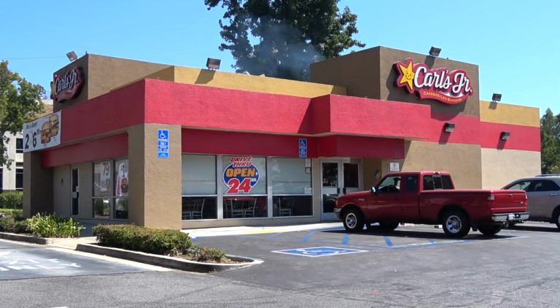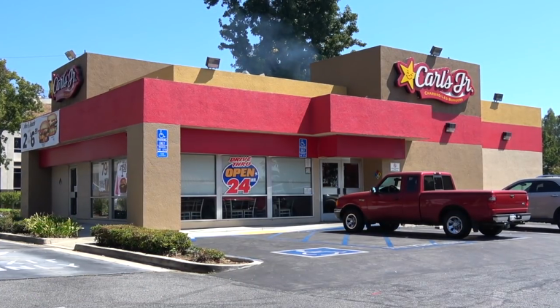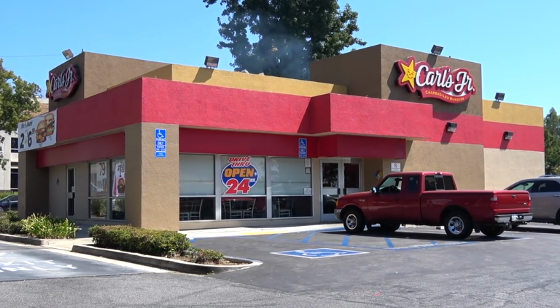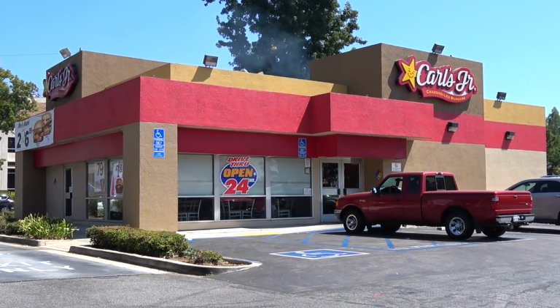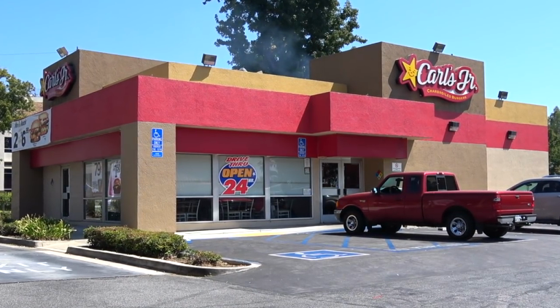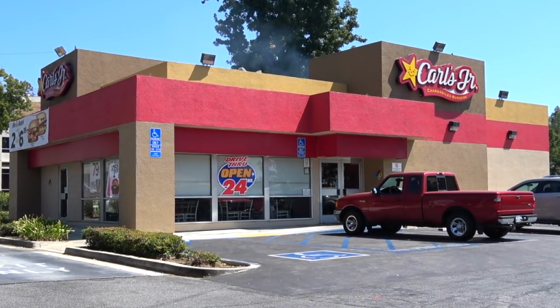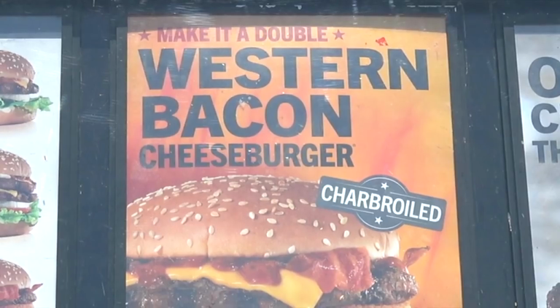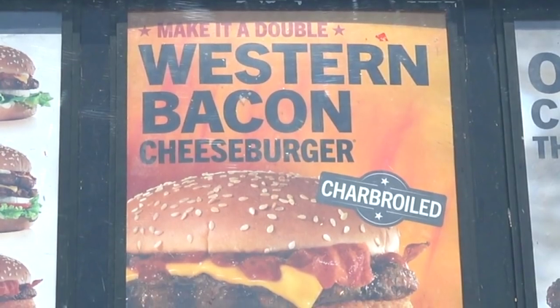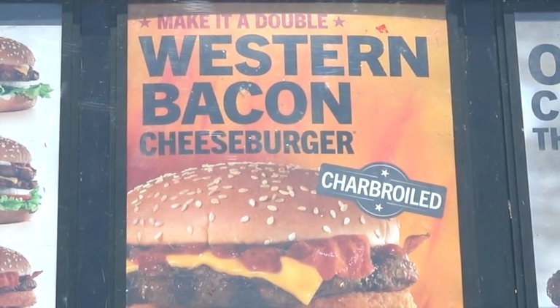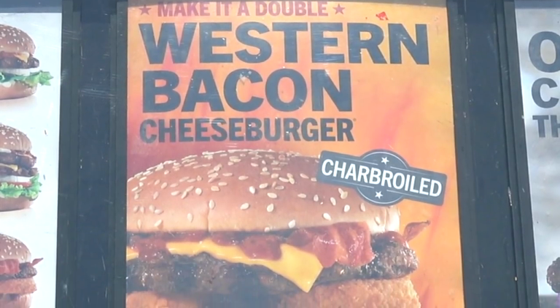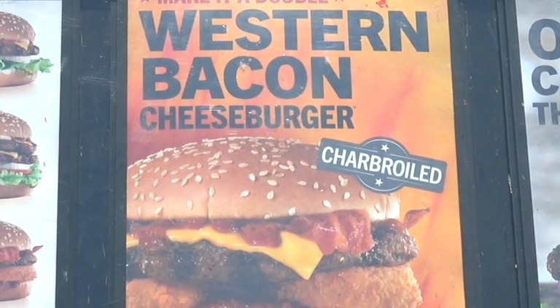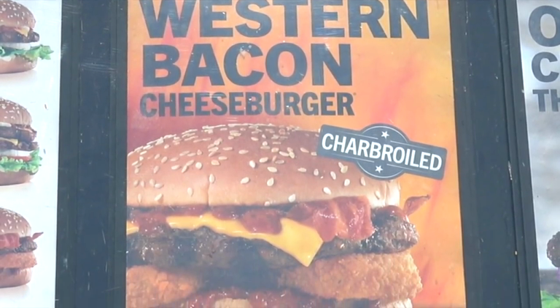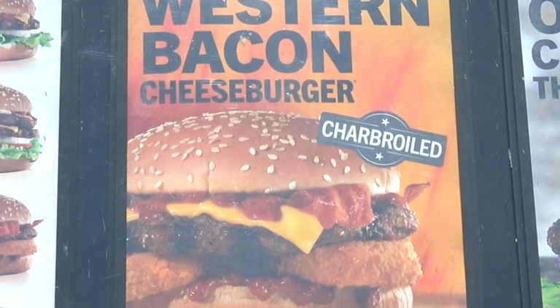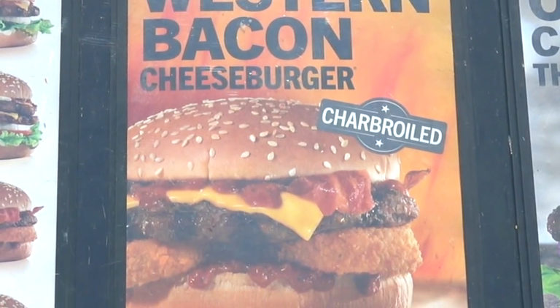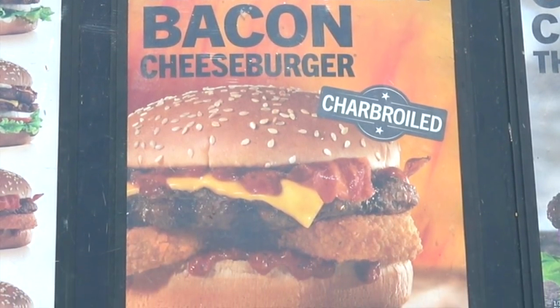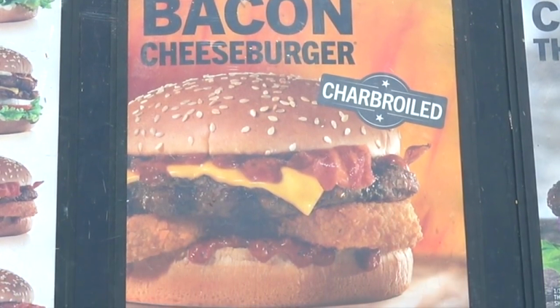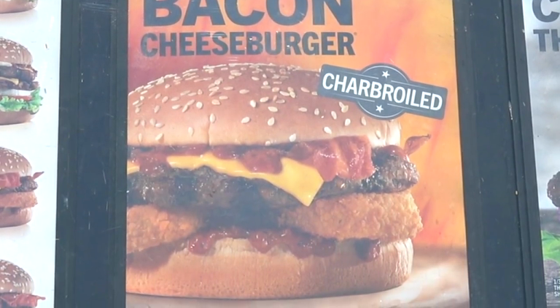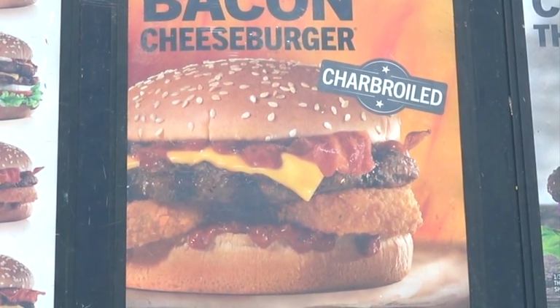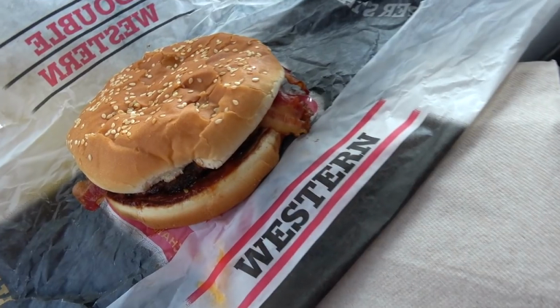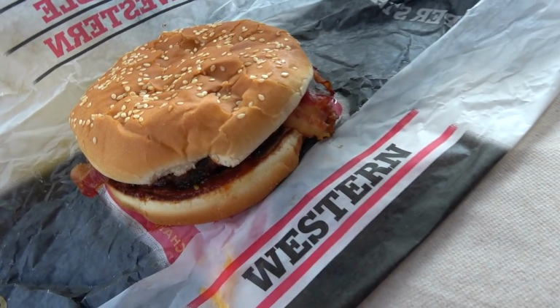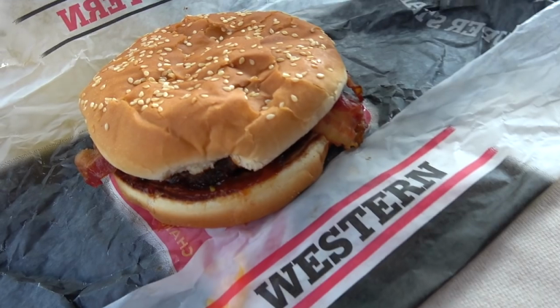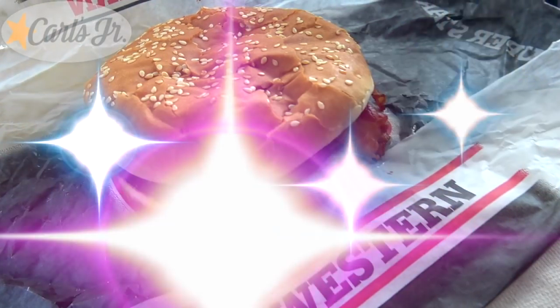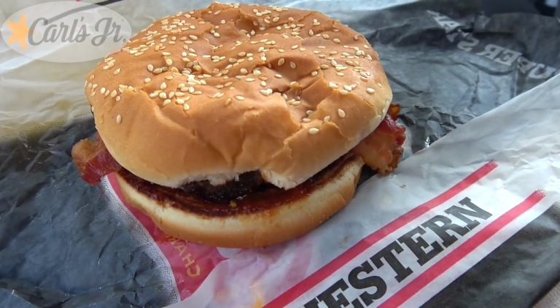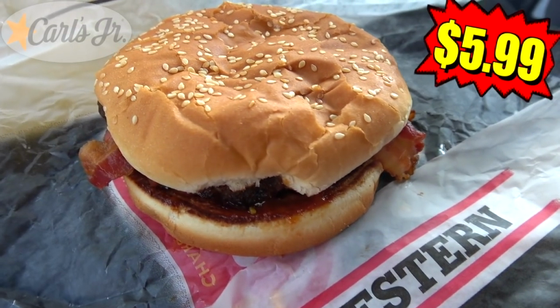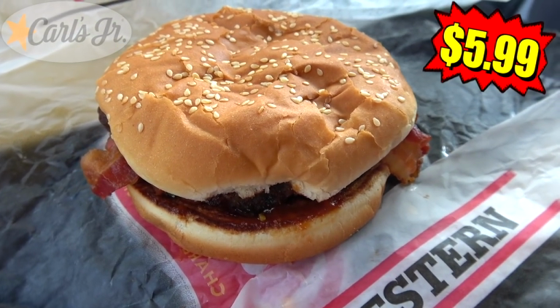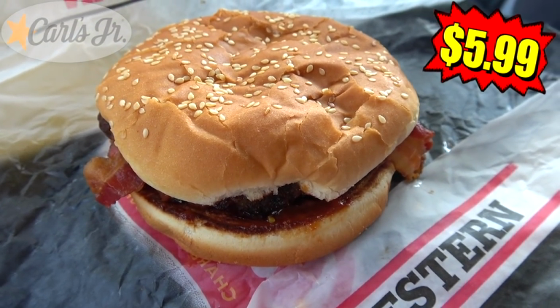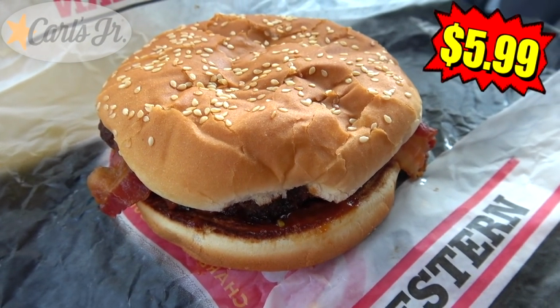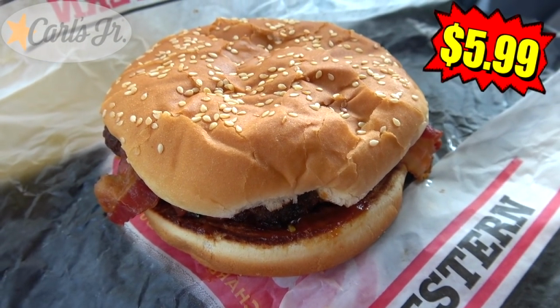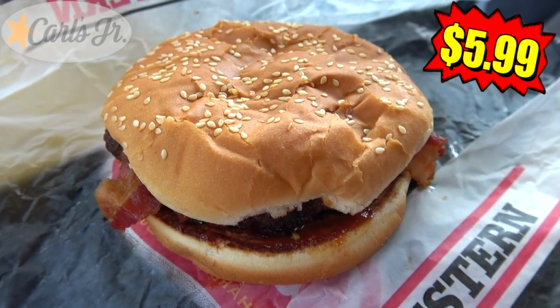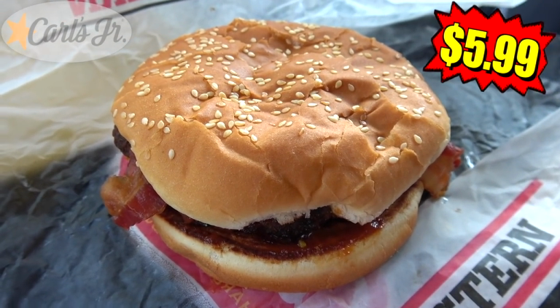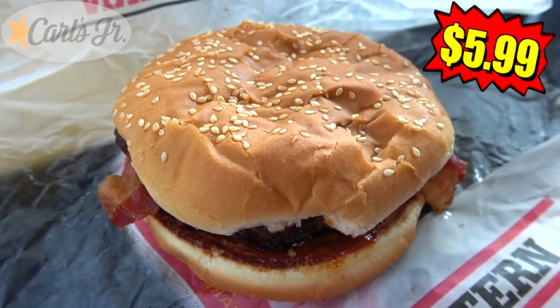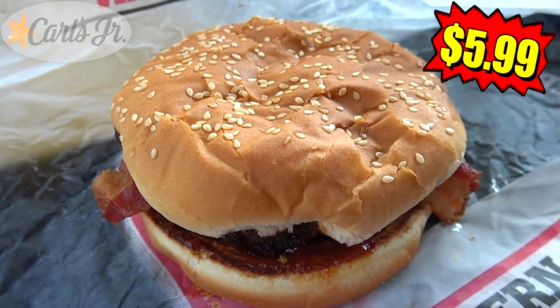Today's review at Carl's Jr. scratches one off the bucket list by going in on one of the most iconic burgers ever when it comes to fast food. It's the famous Western Bacon Cheeseburger, served on its standard sesame seed buns.